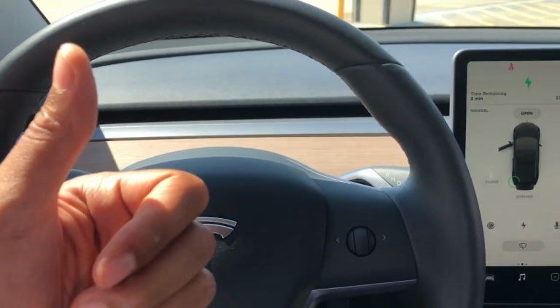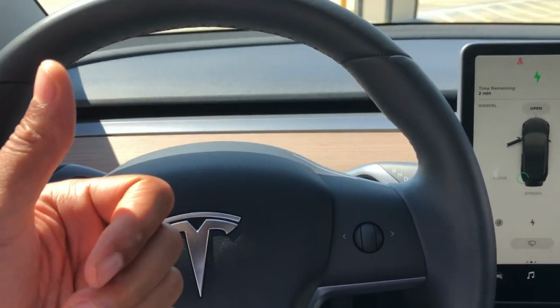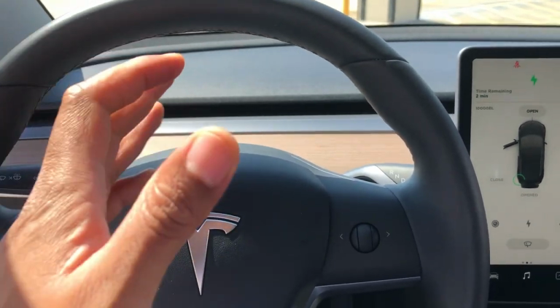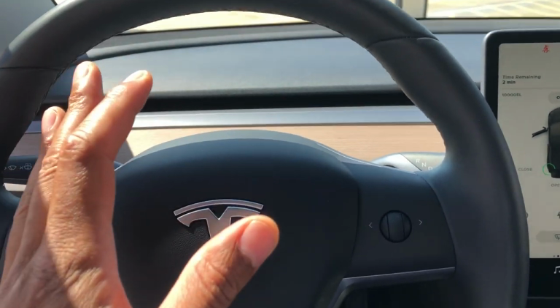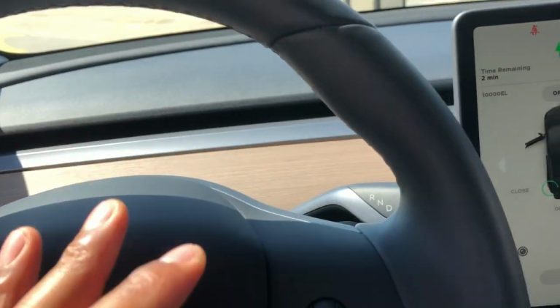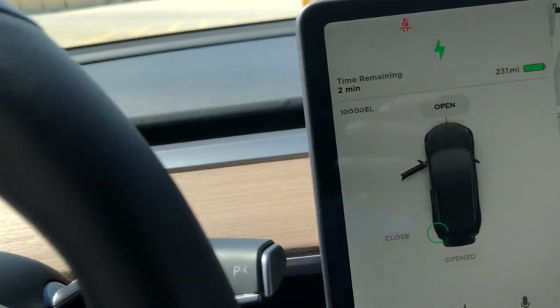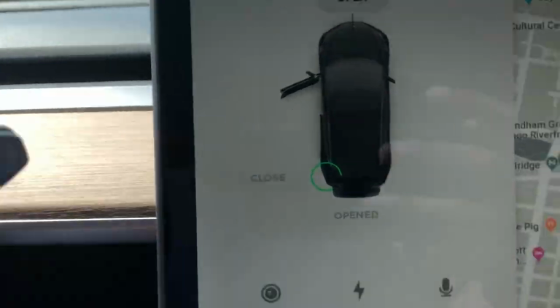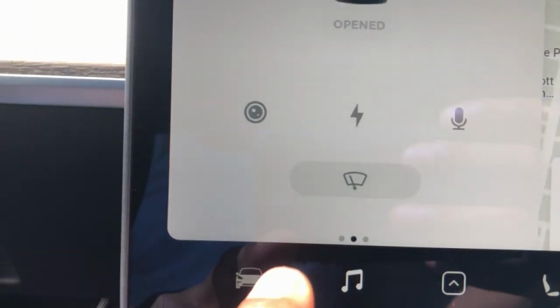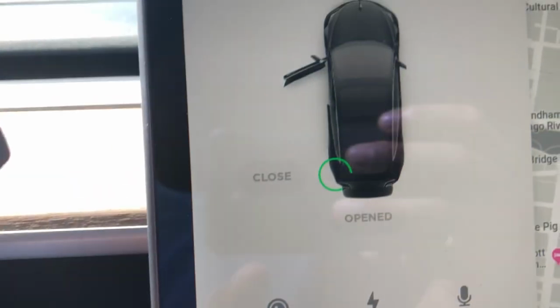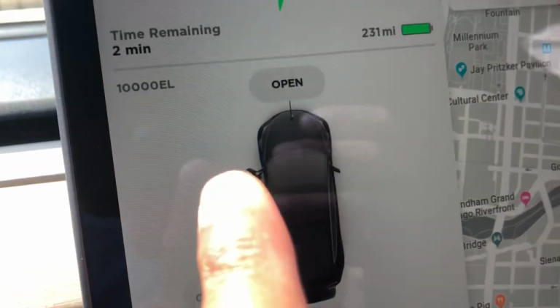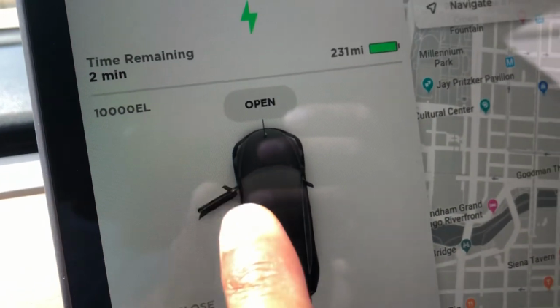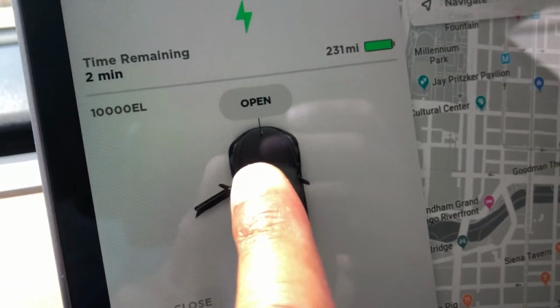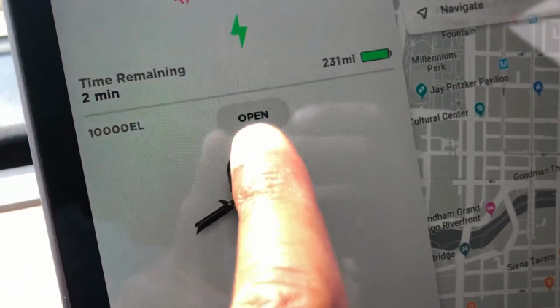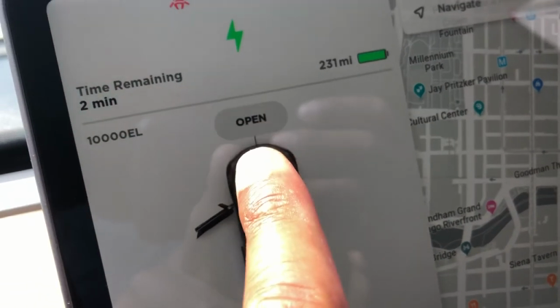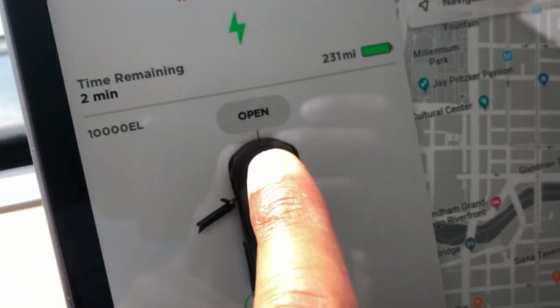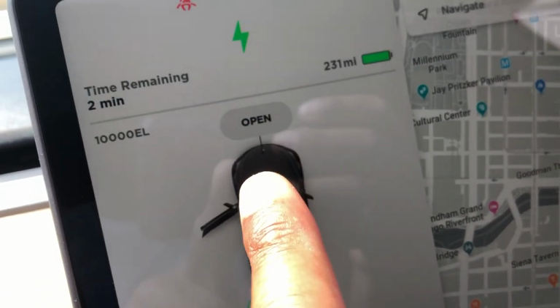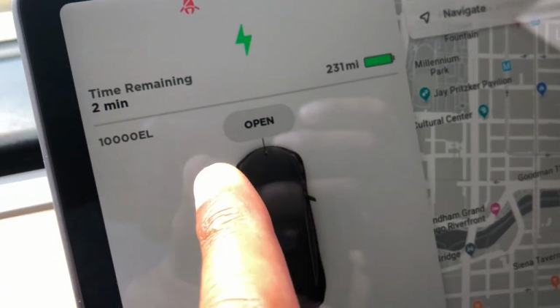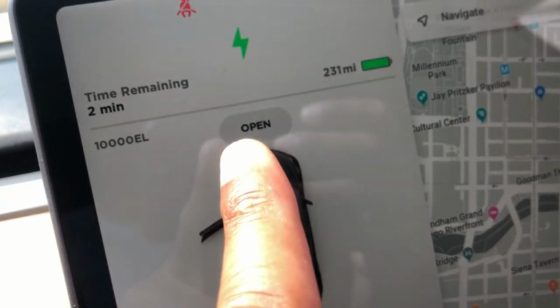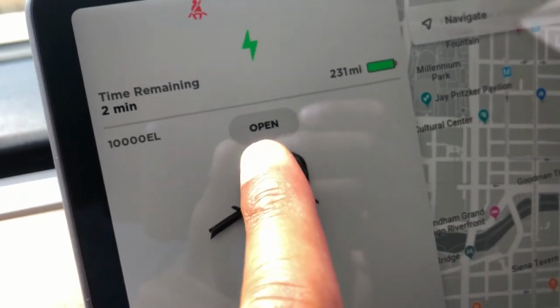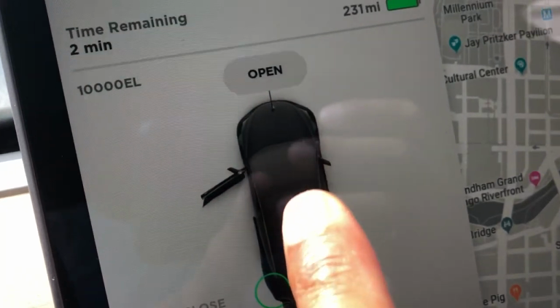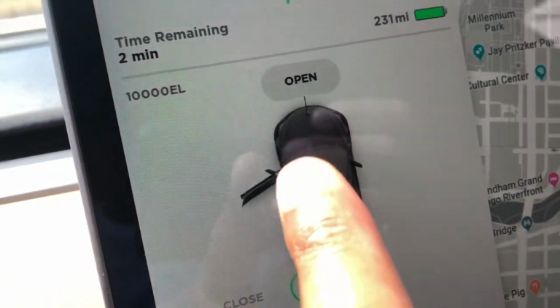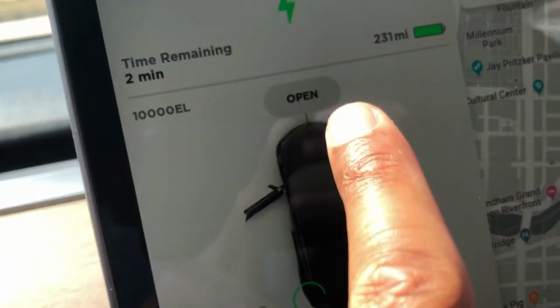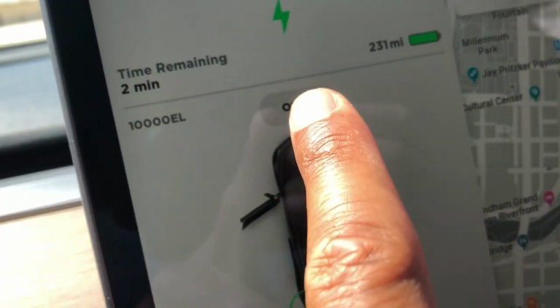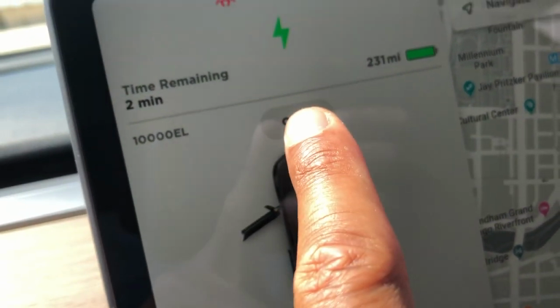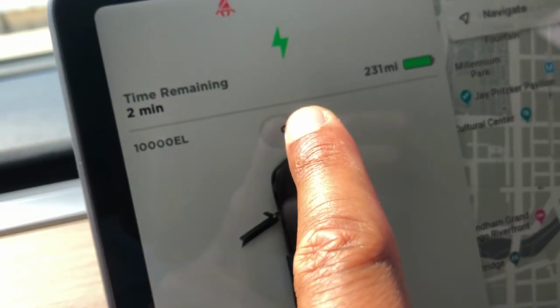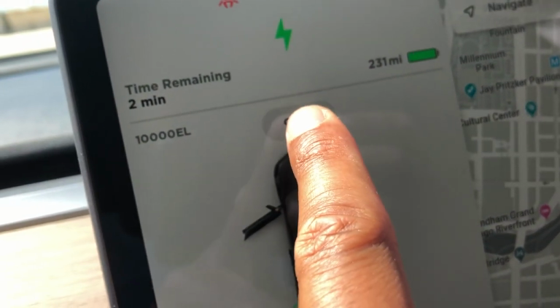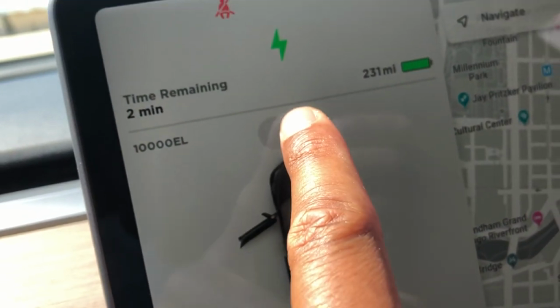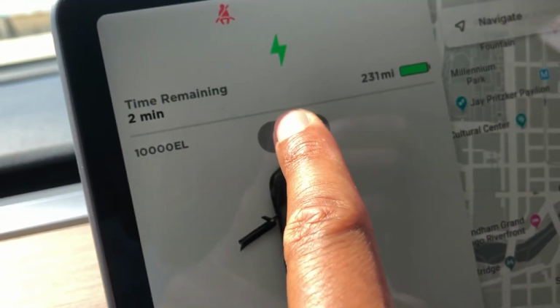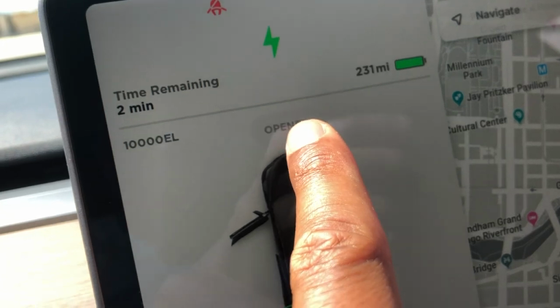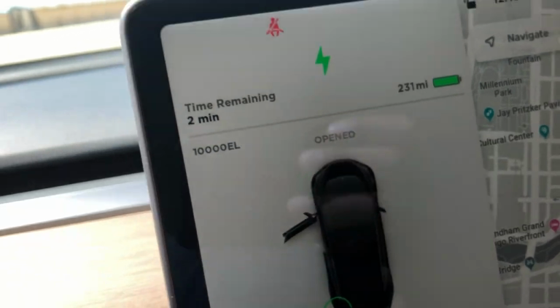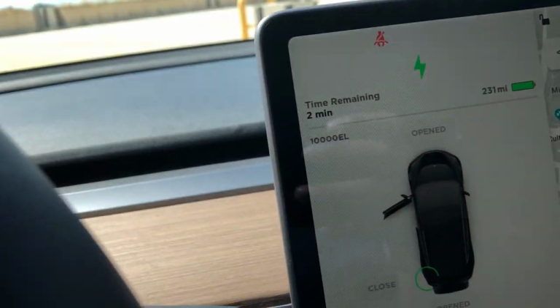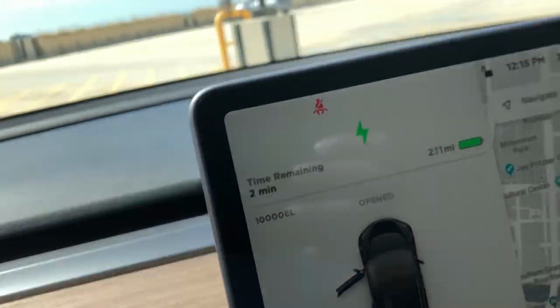Let's get started. I'm behind the steering wheel and I'm going to look towards the middle of the screen to pop open the hood — or the frunk, whatever you want to call it. You see the image of it right here — I'll press this to open it. It popped open.